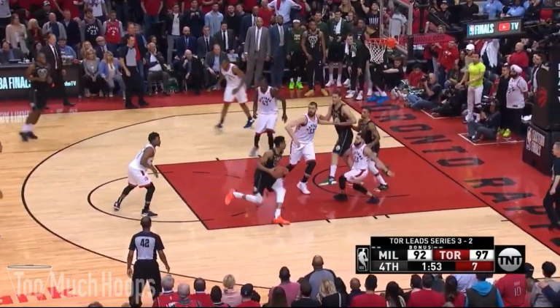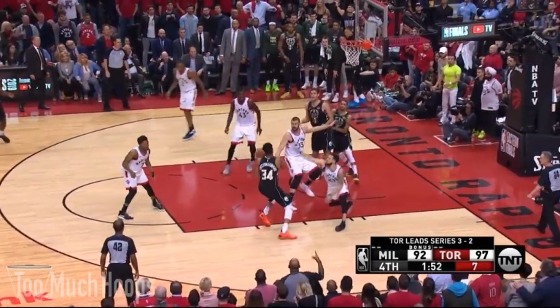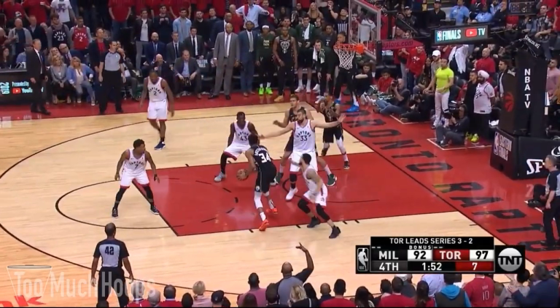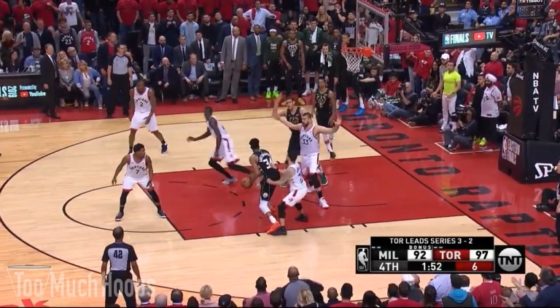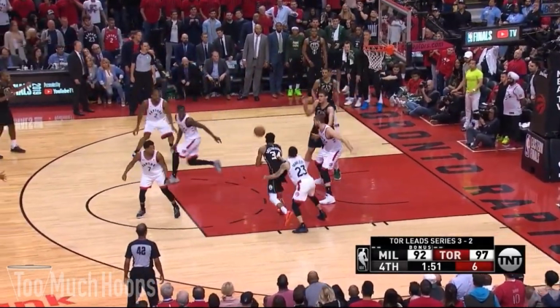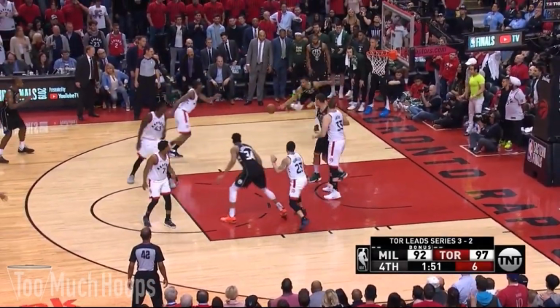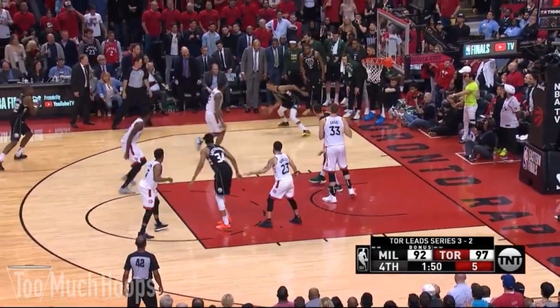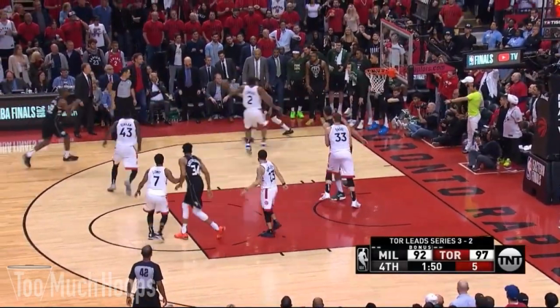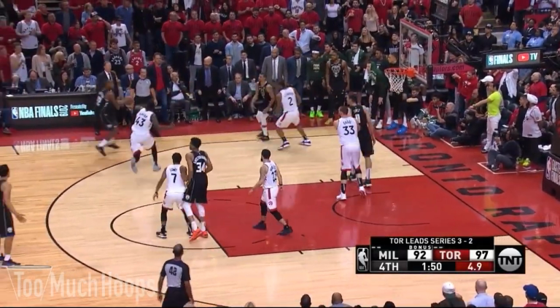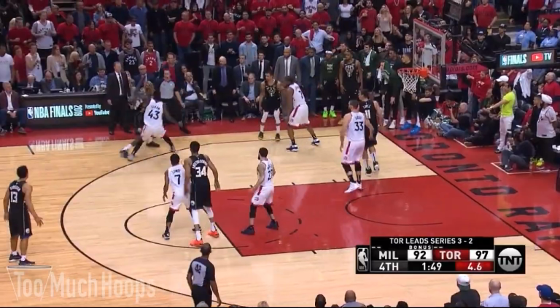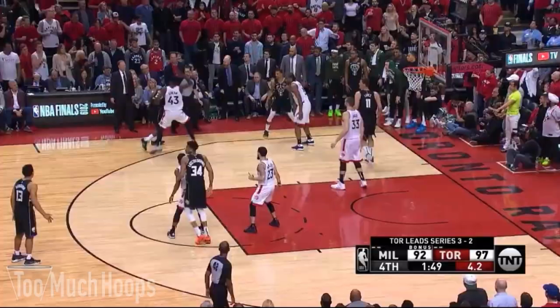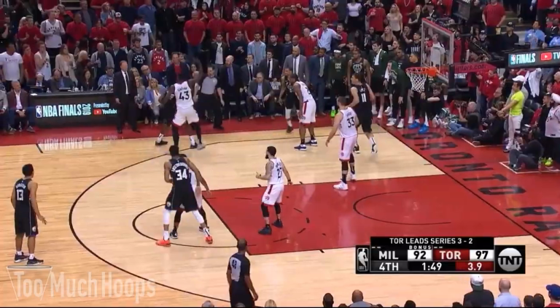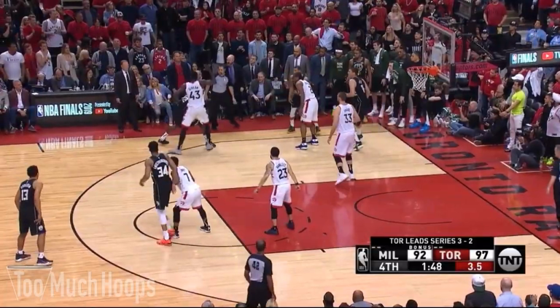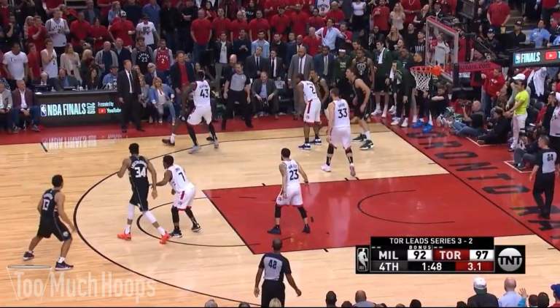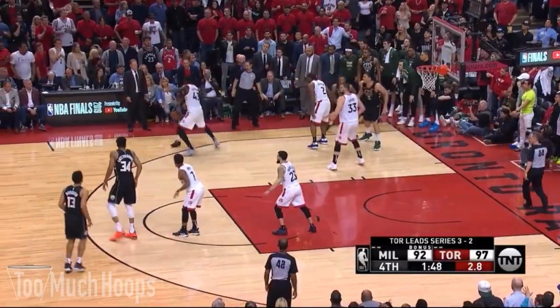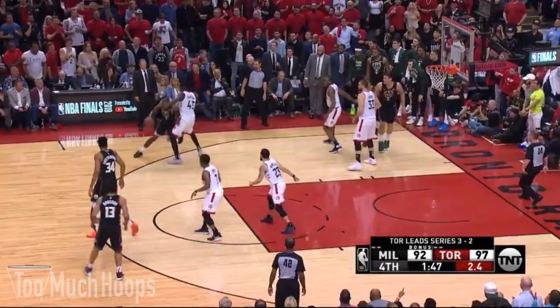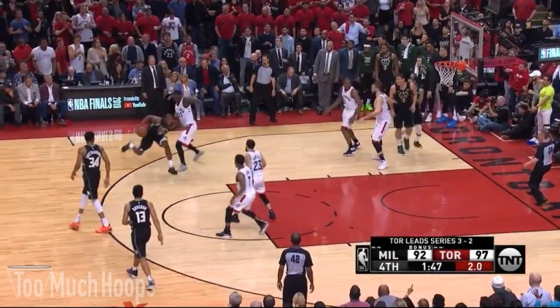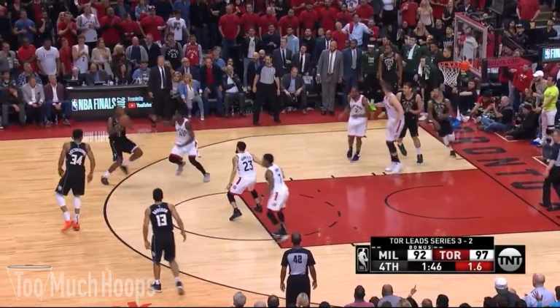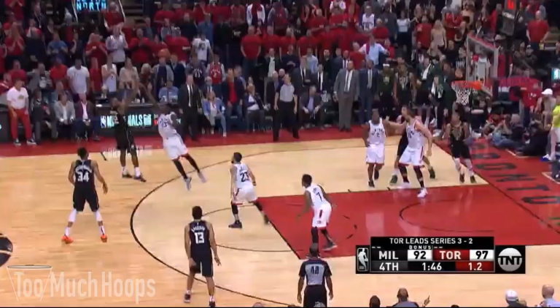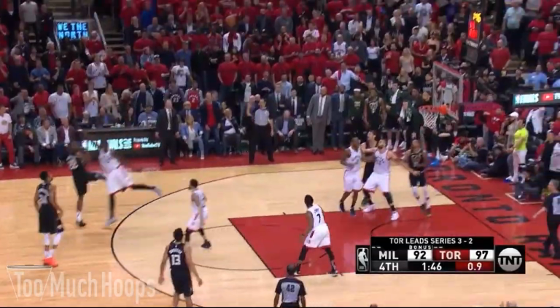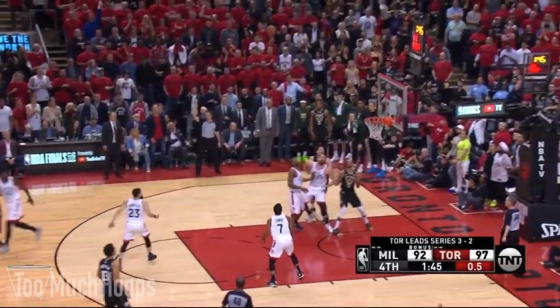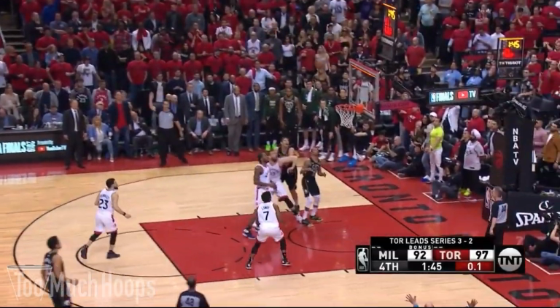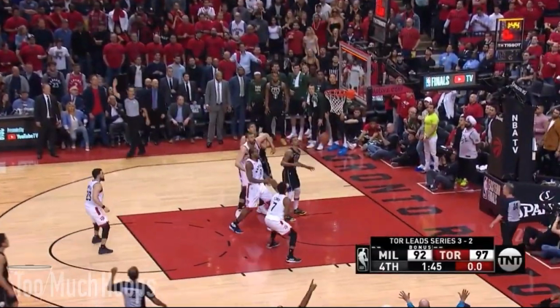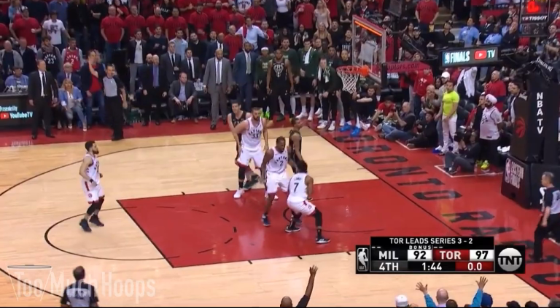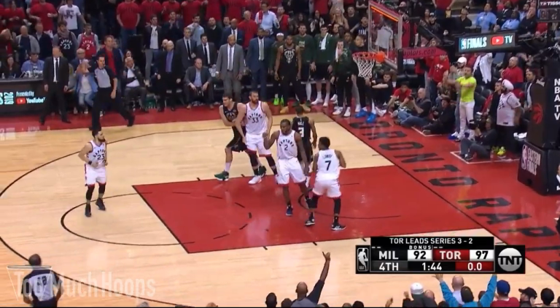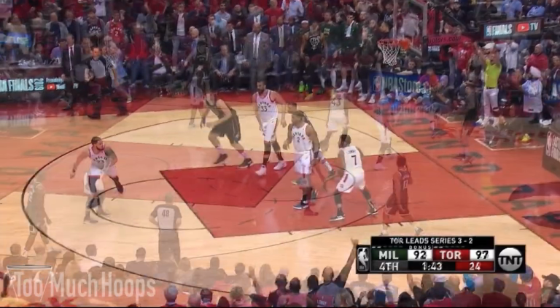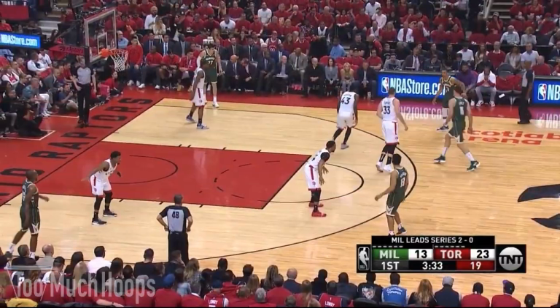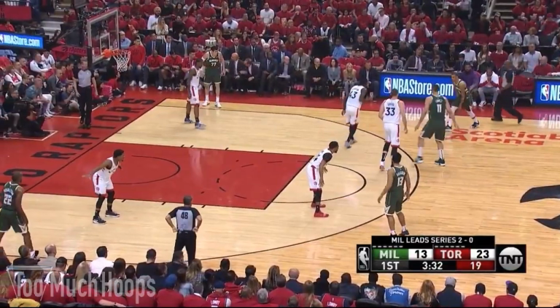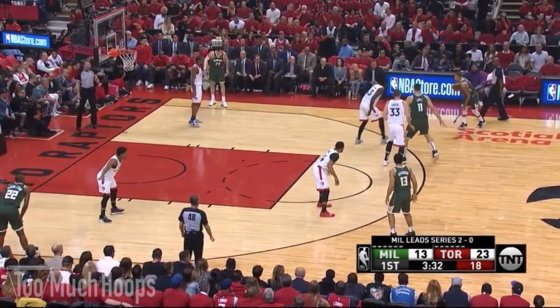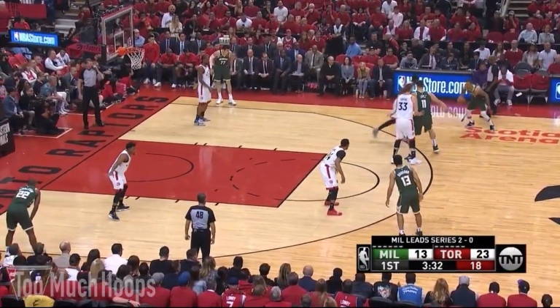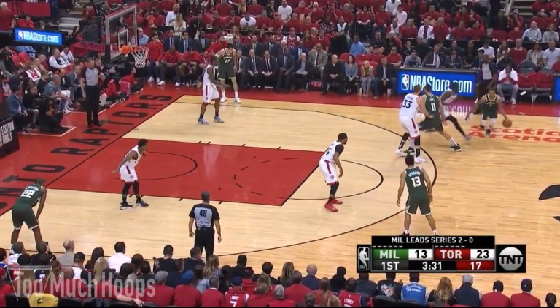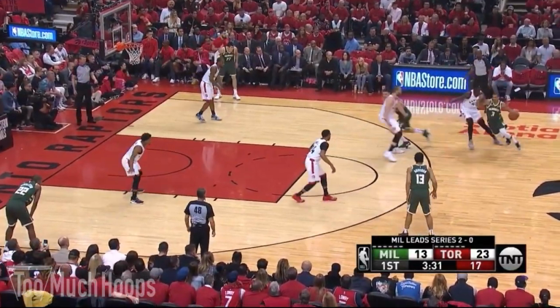Under two minutes remaining in game six. Defense! Shot clock down. Middleton fading. Lowry with a rebound.